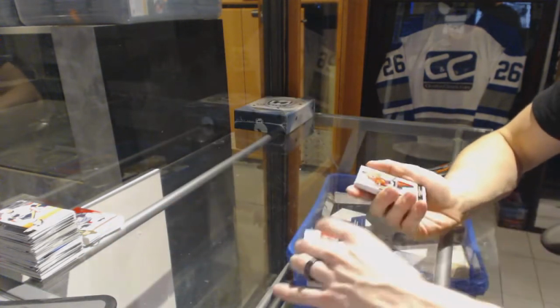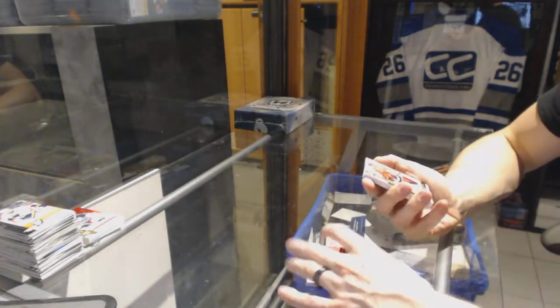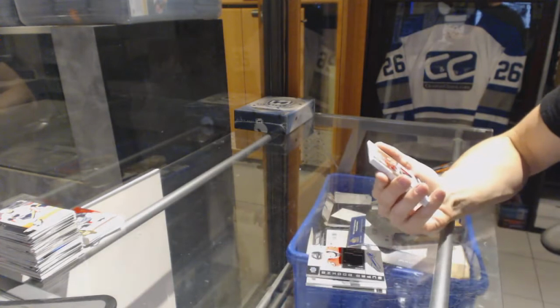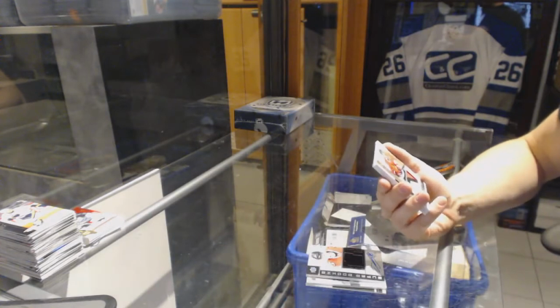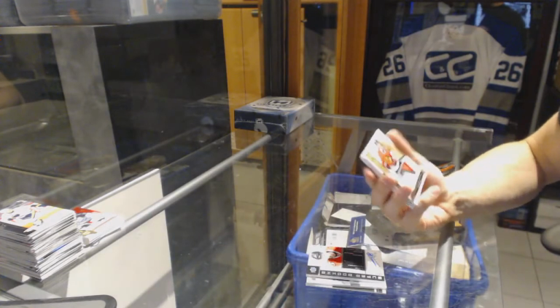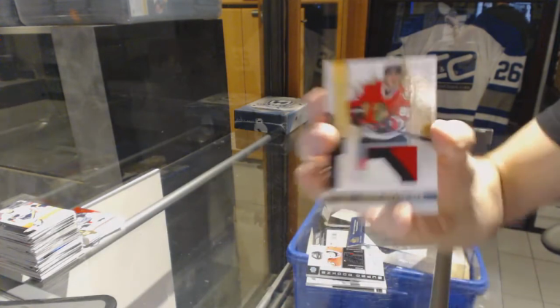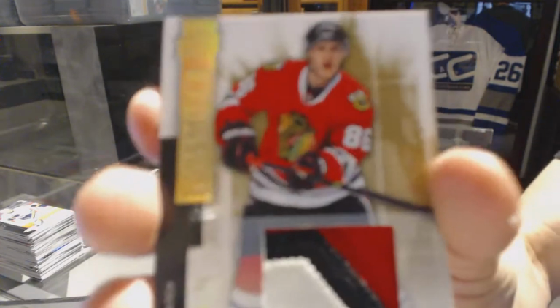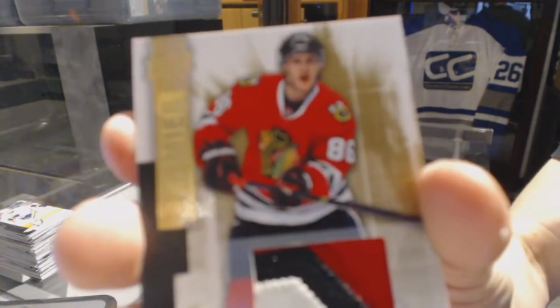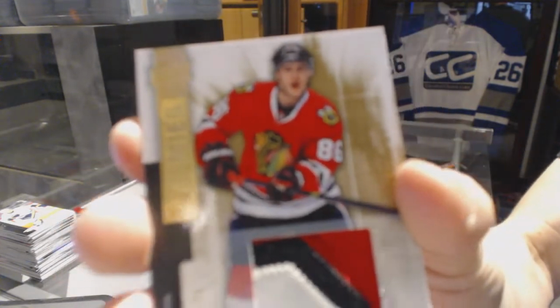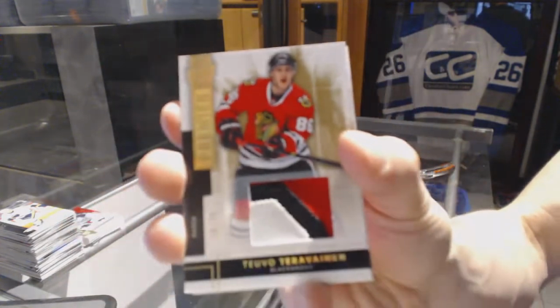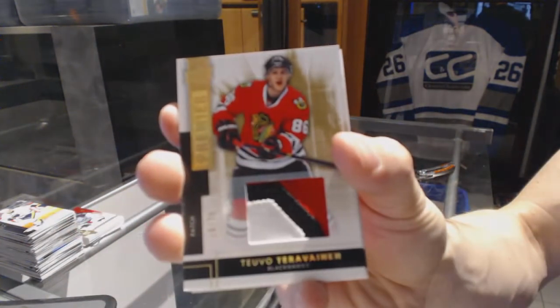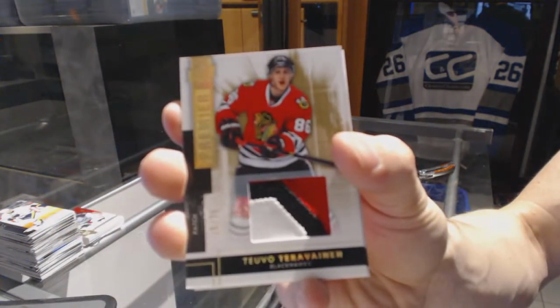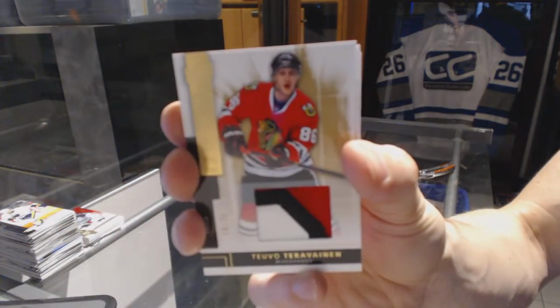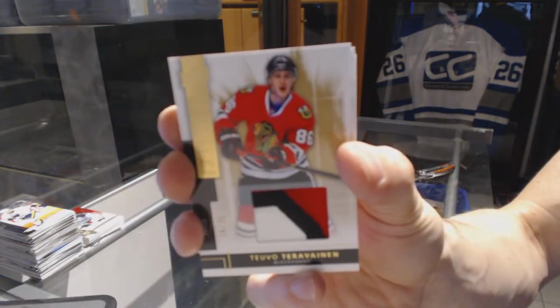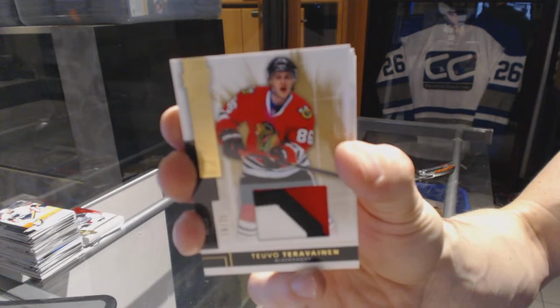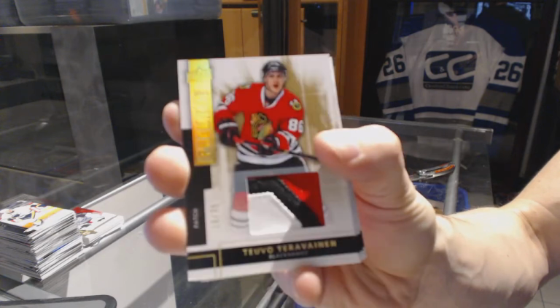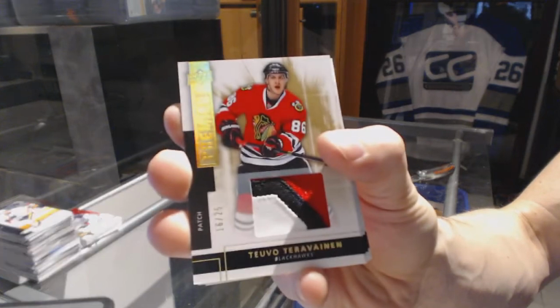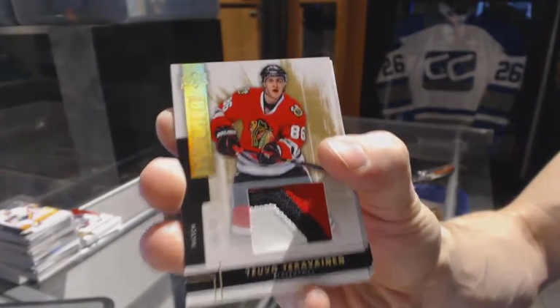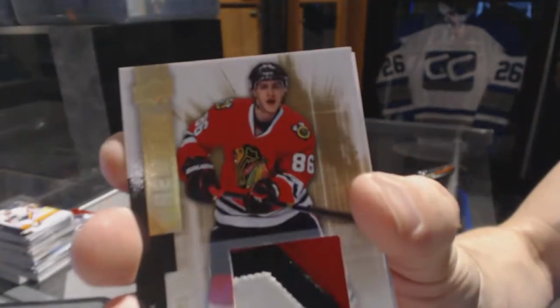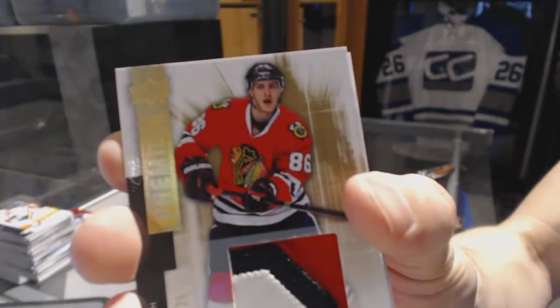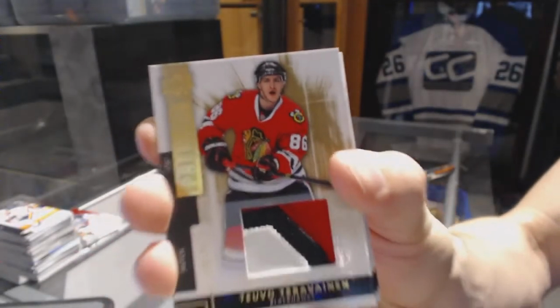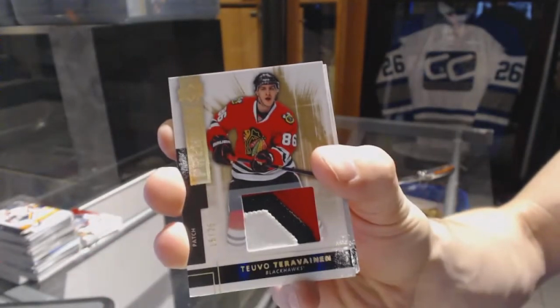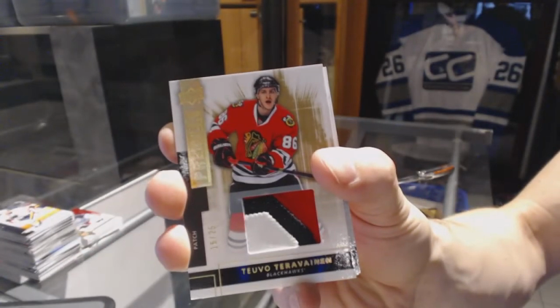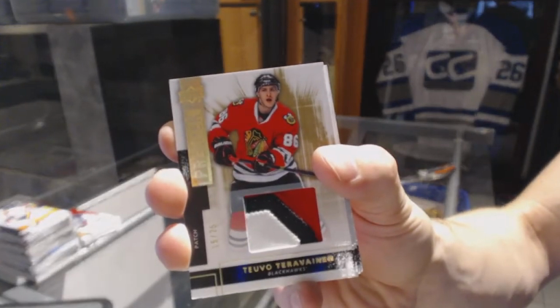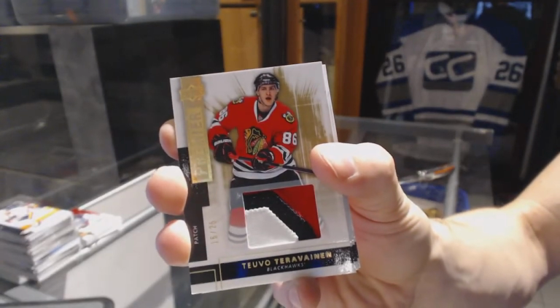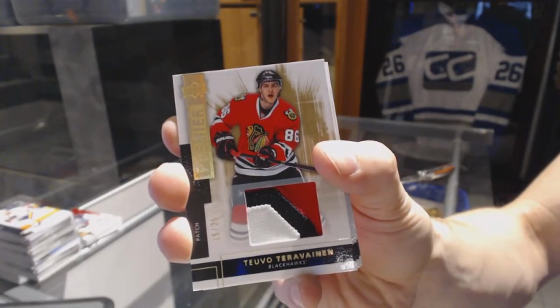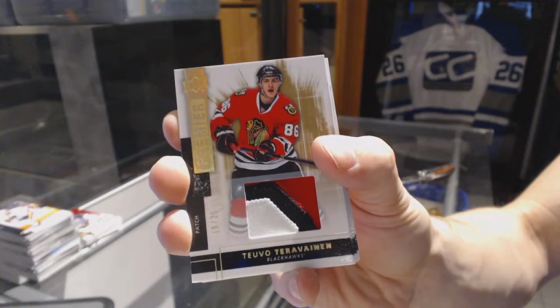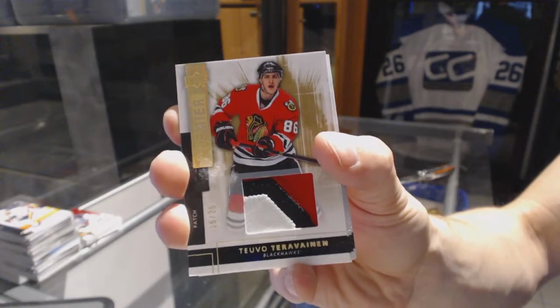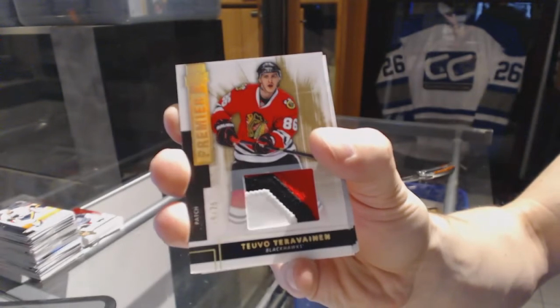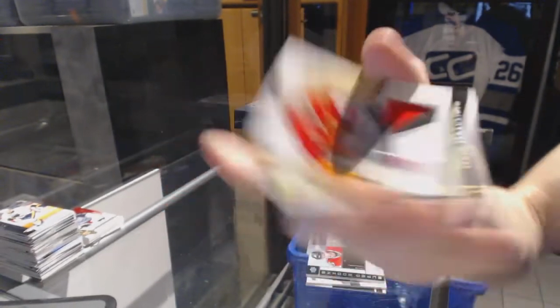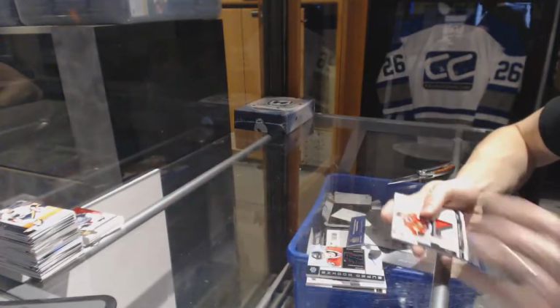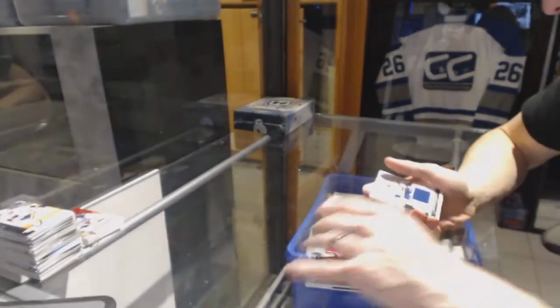We've got a three-color base patch, number 16 of 25 for the Chicago Blackhawks, Tevo Terravinen.